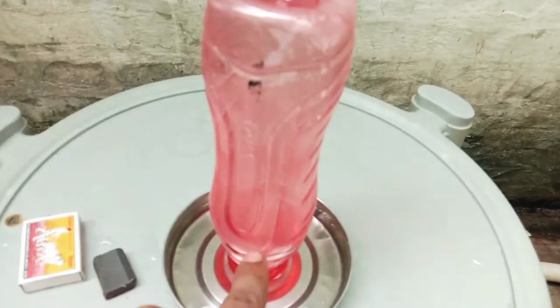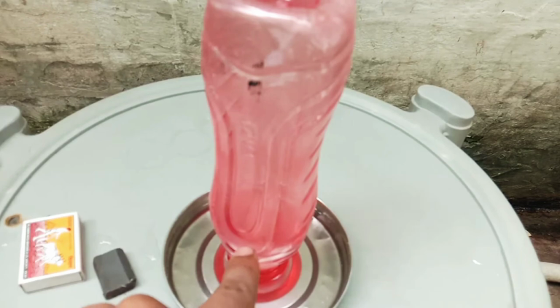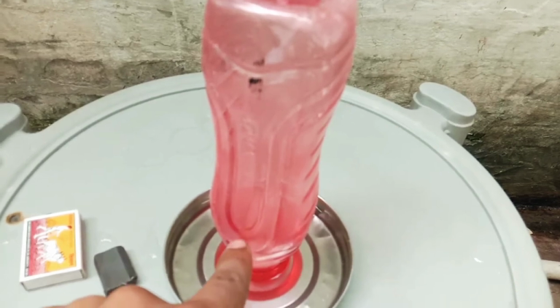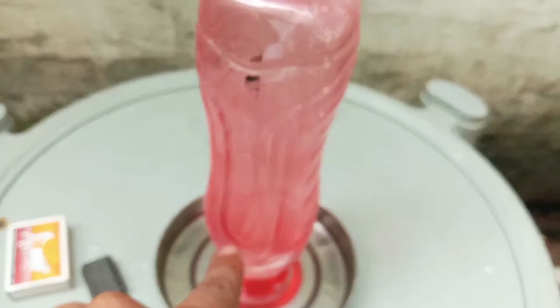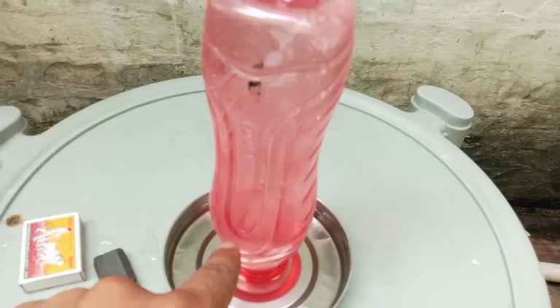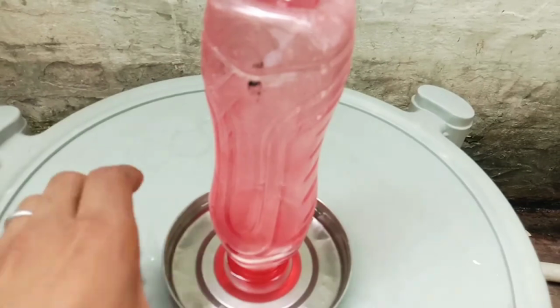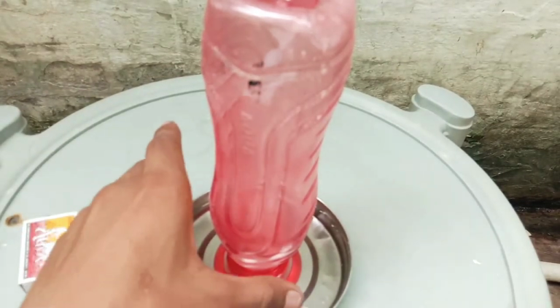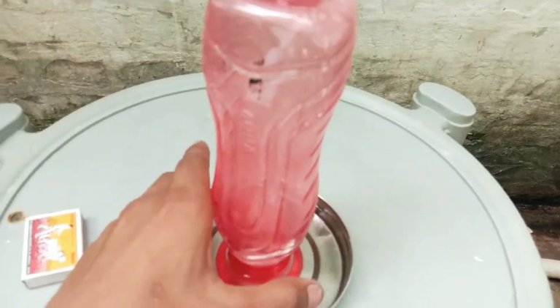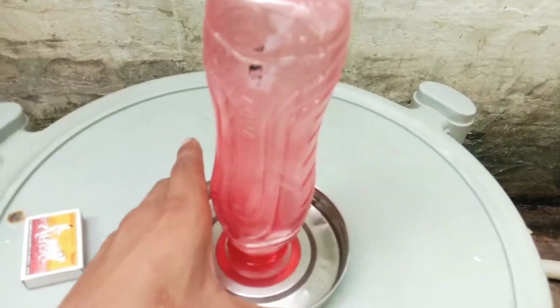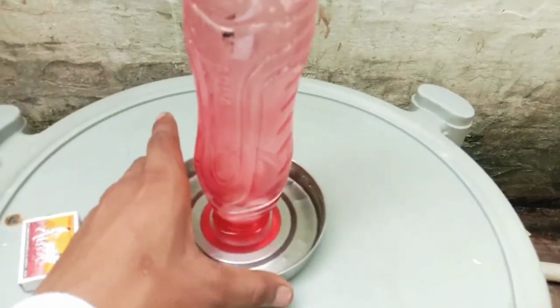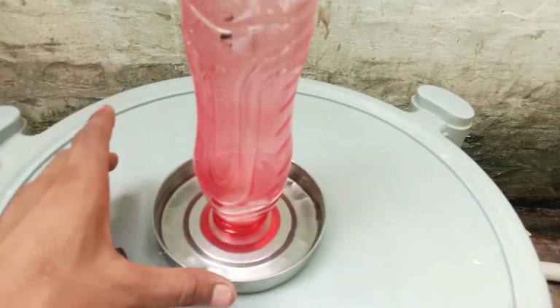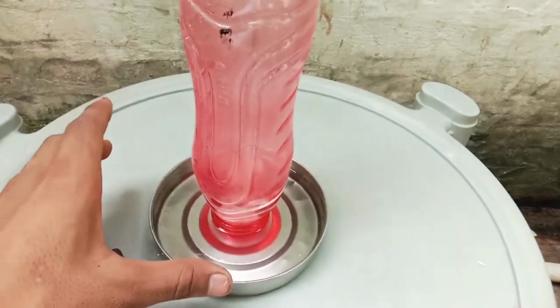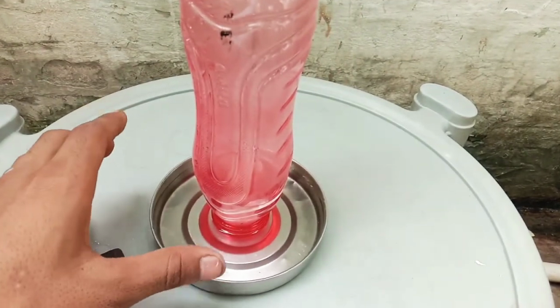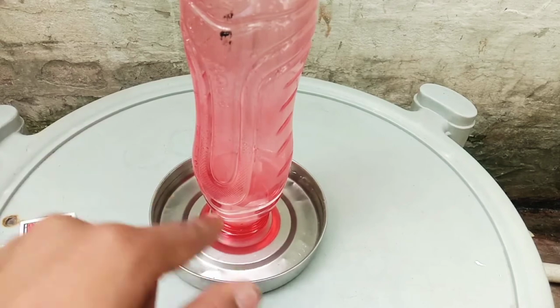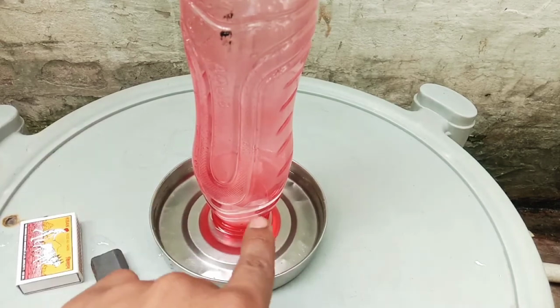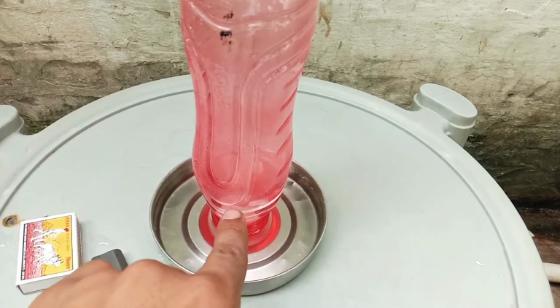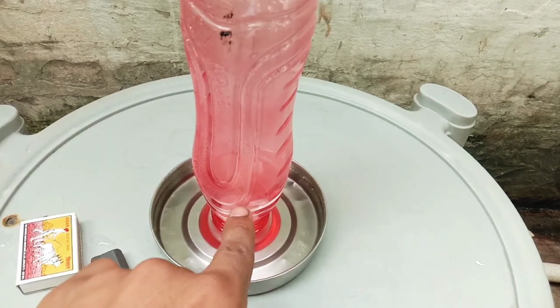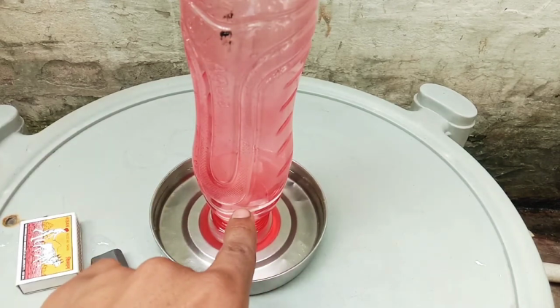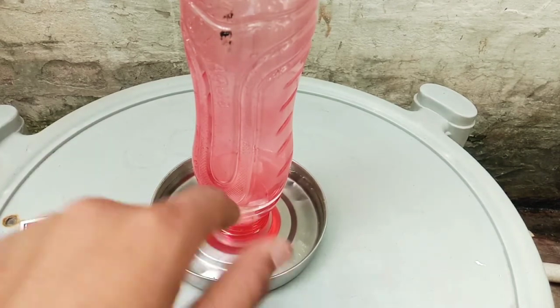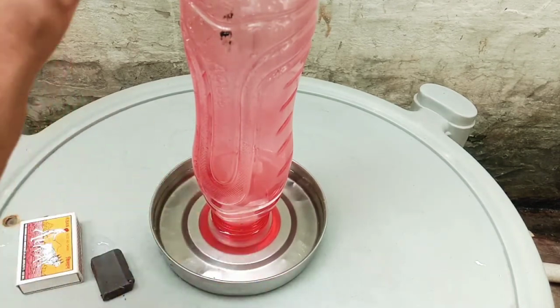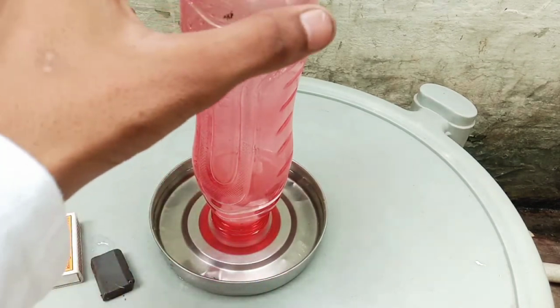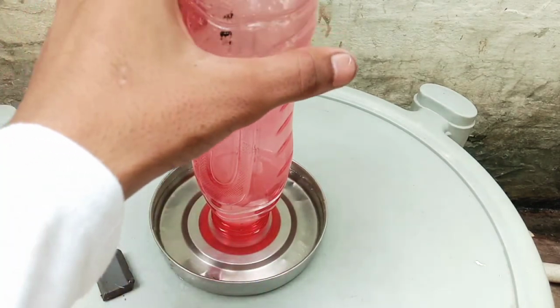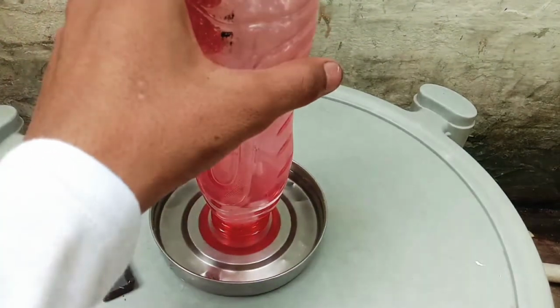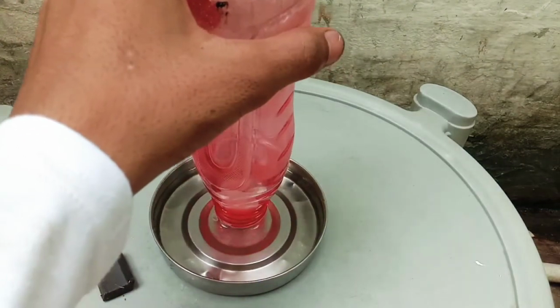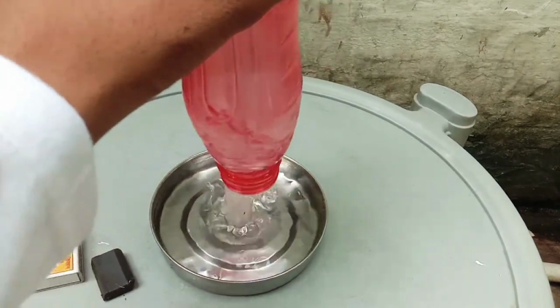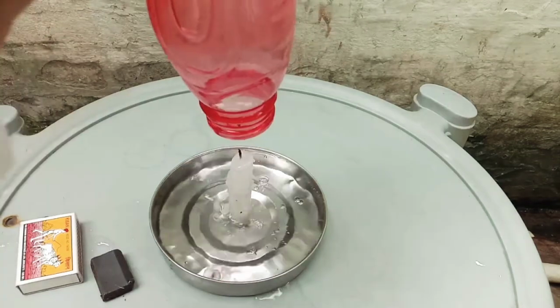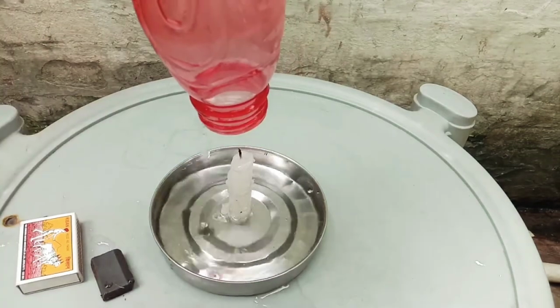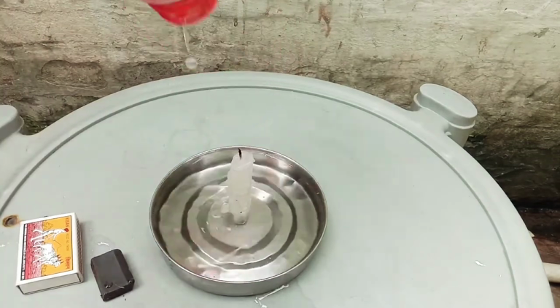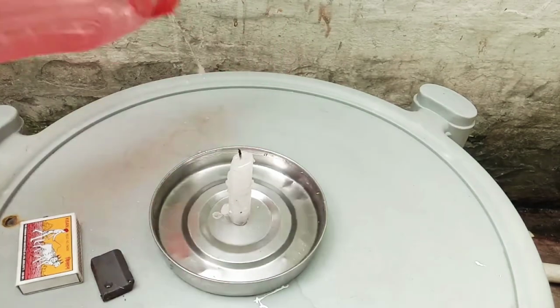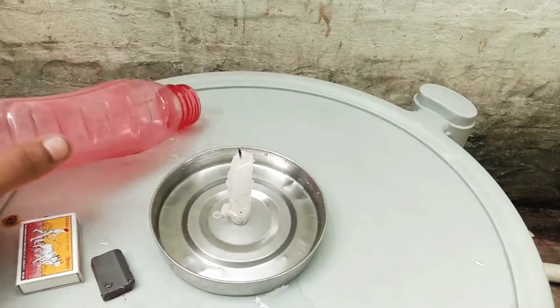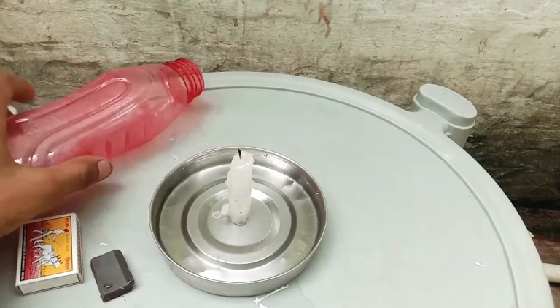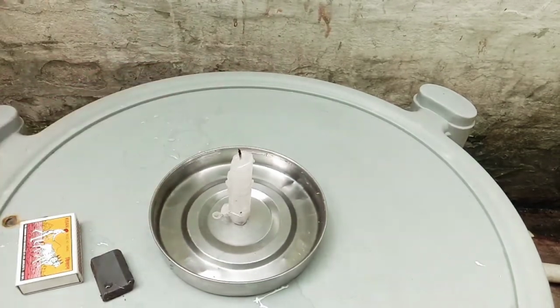I am going to show you the water. But look, friends — the water level is here. Now I will show you the water. This was my first experiment.